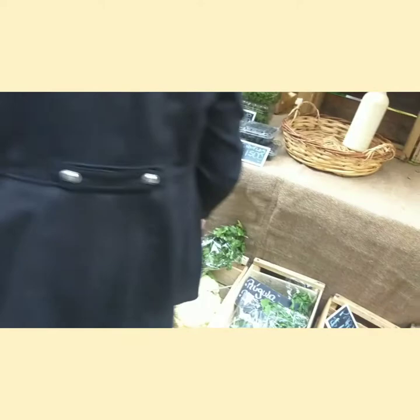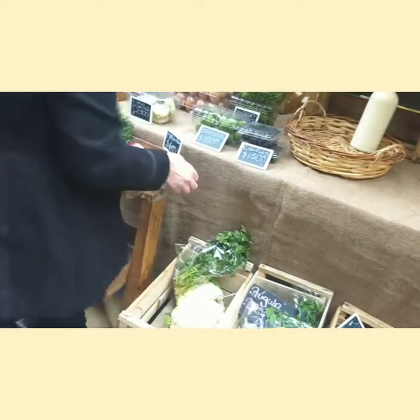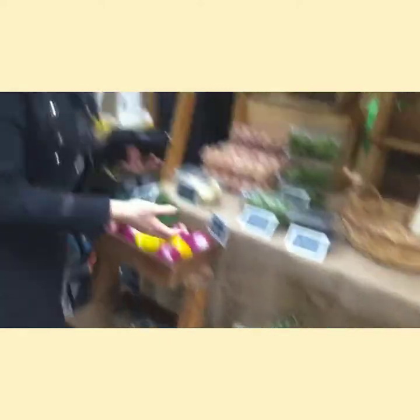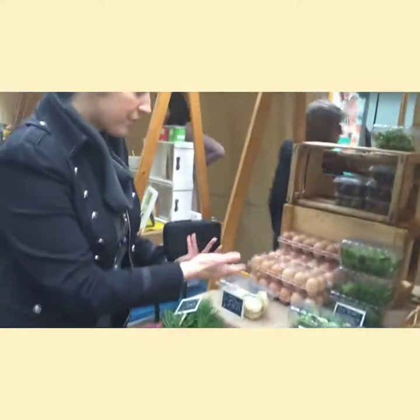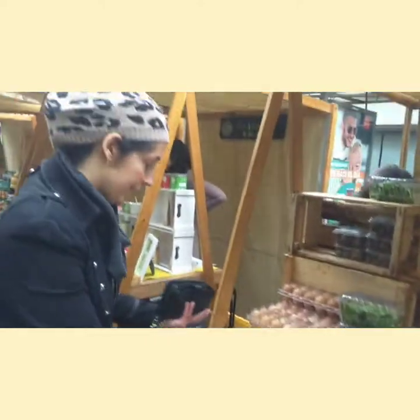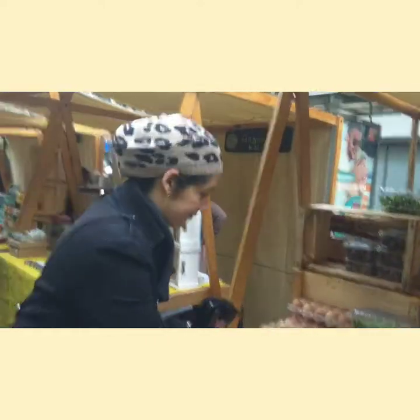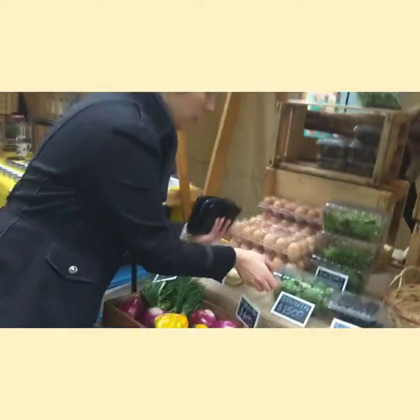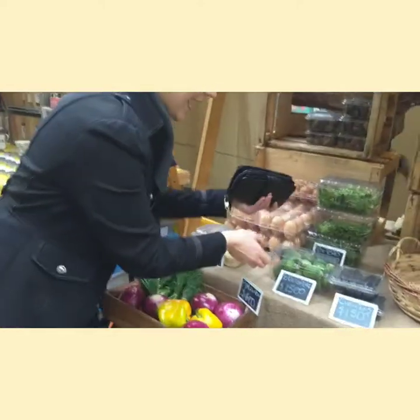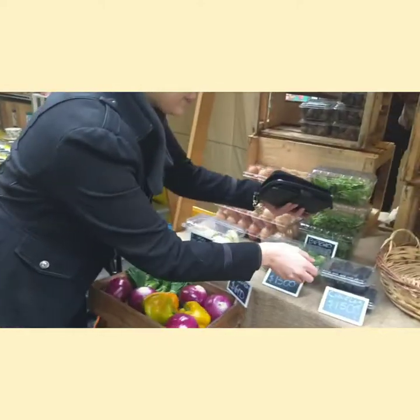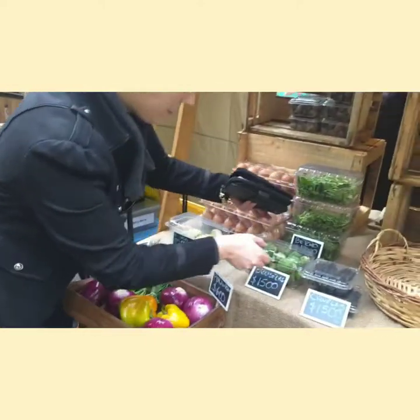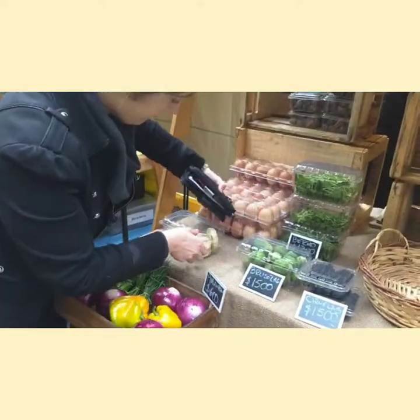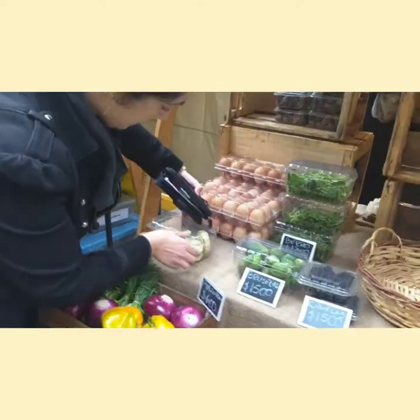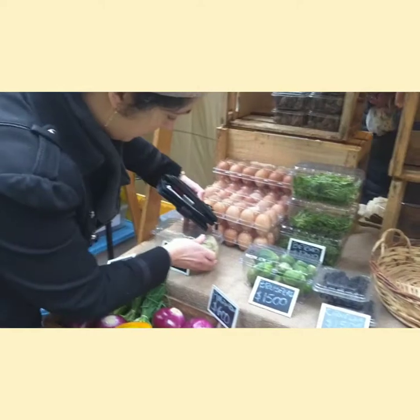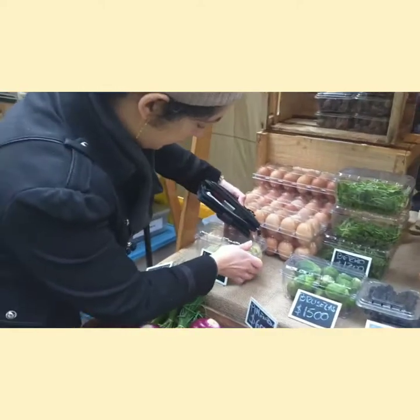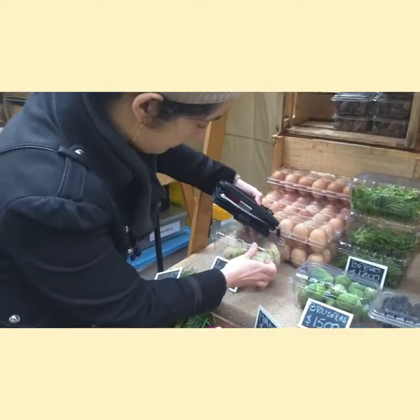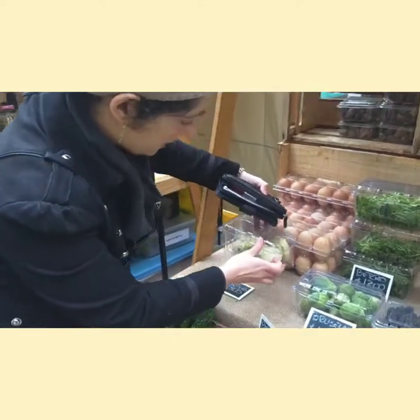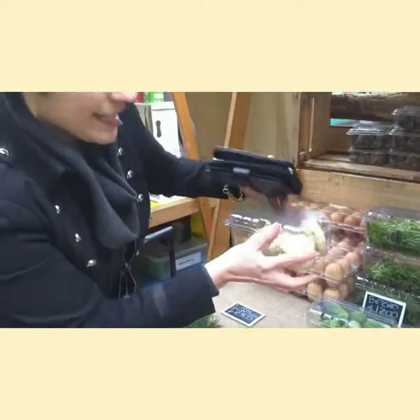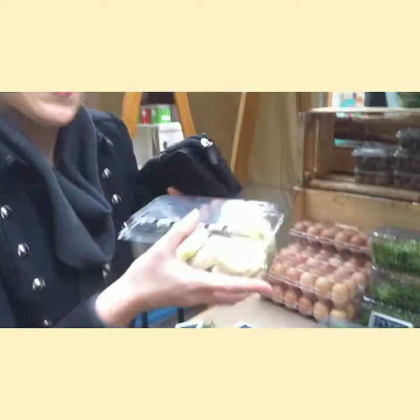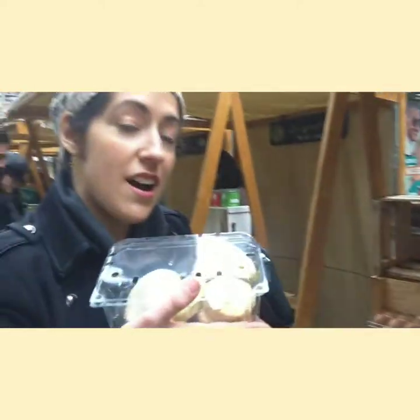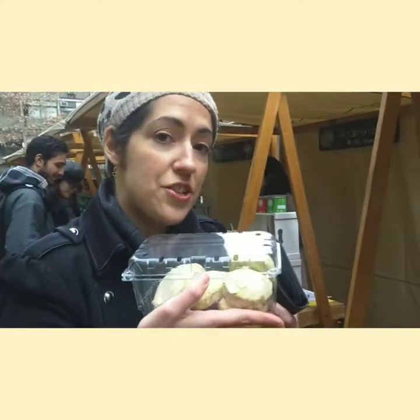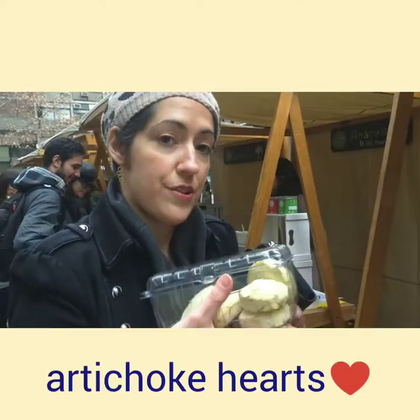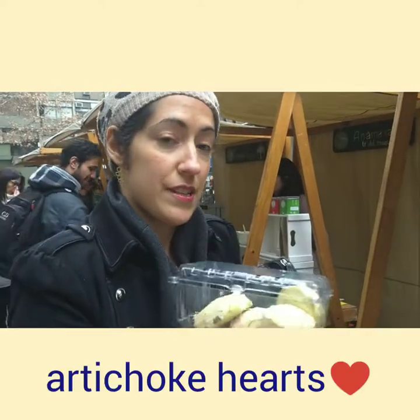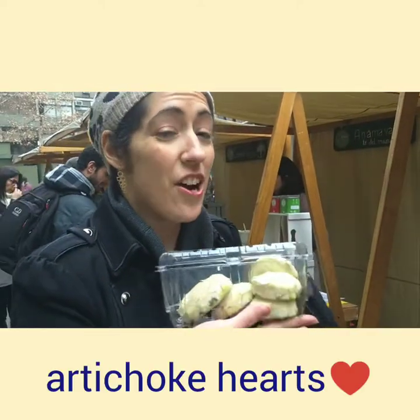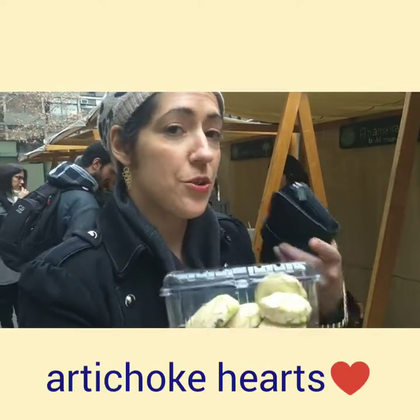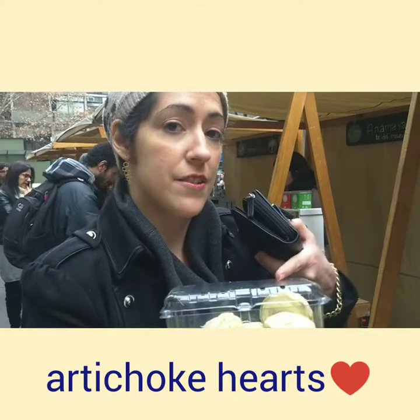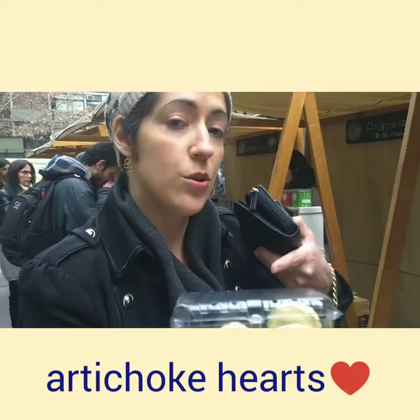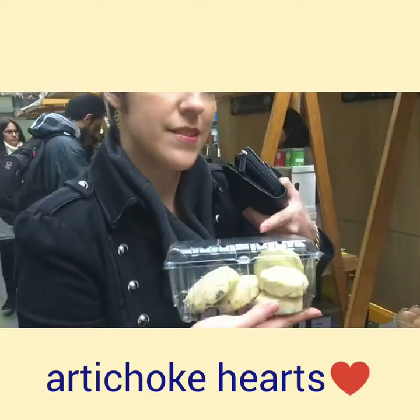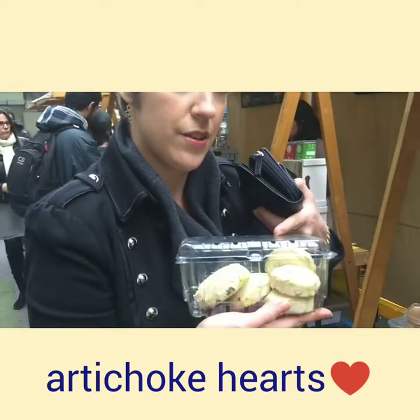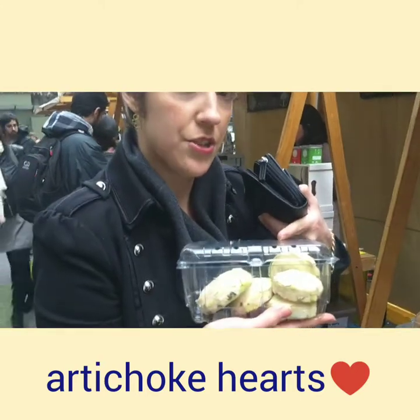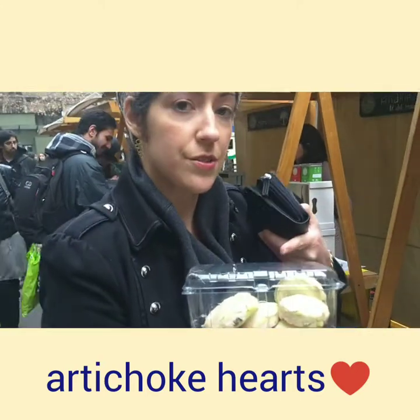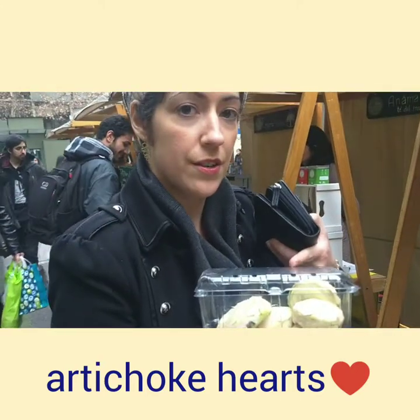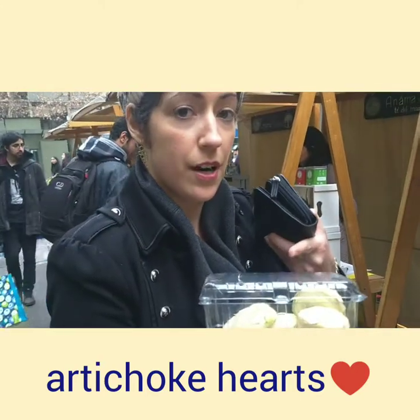And back over here, we have other vegetables. These are artichokes — these are artichoke hearts. The core or the center of the artichoke is called an artichoke heart.